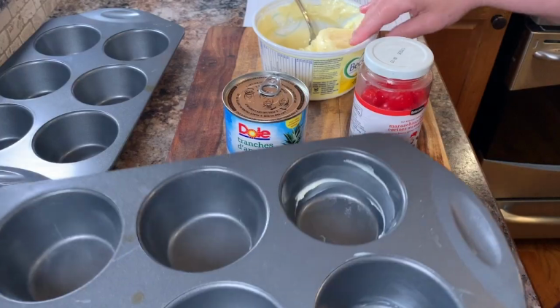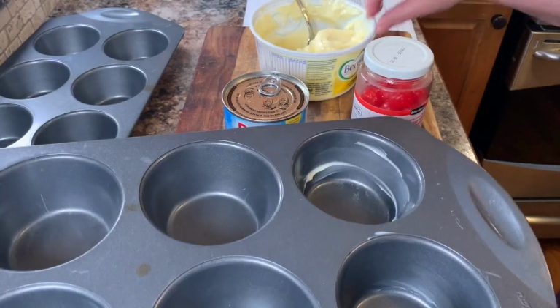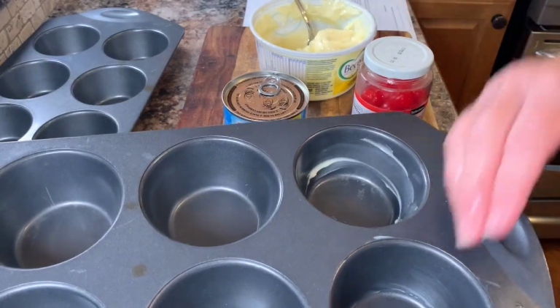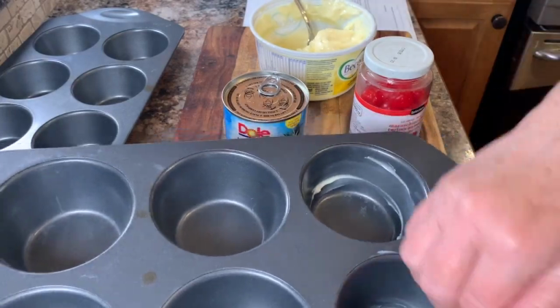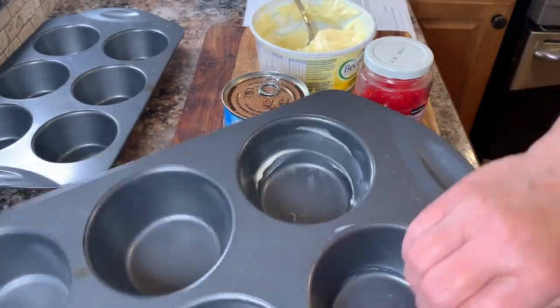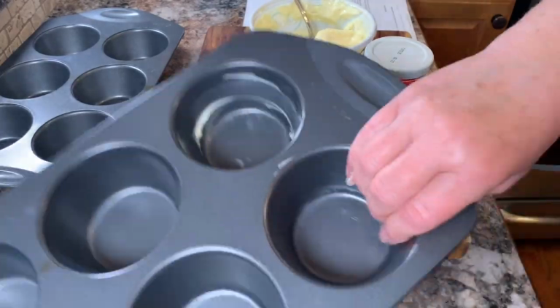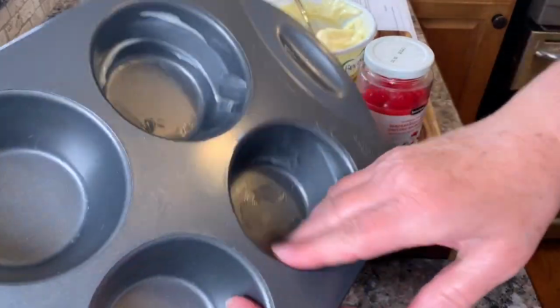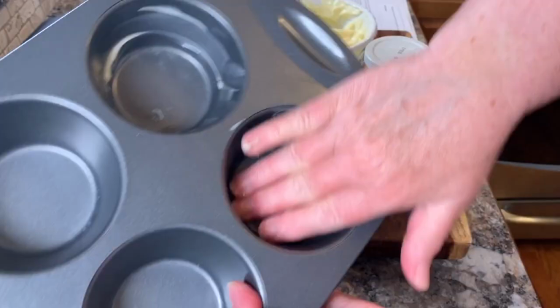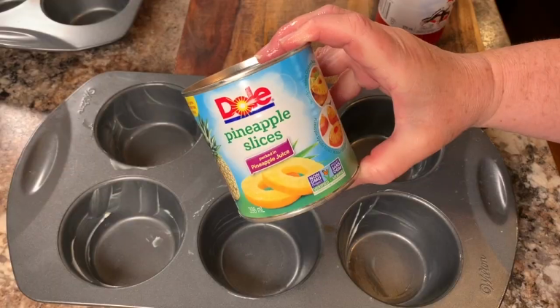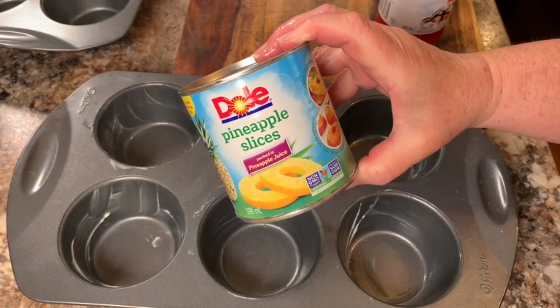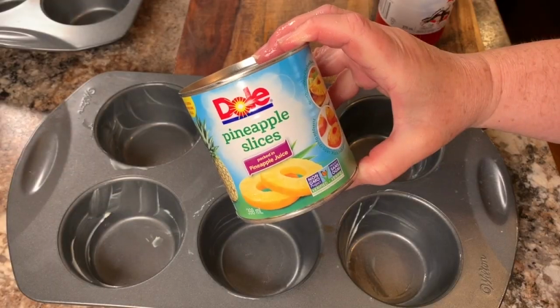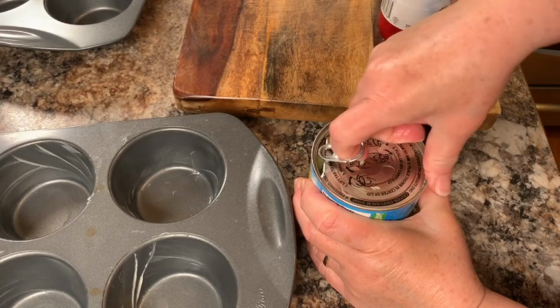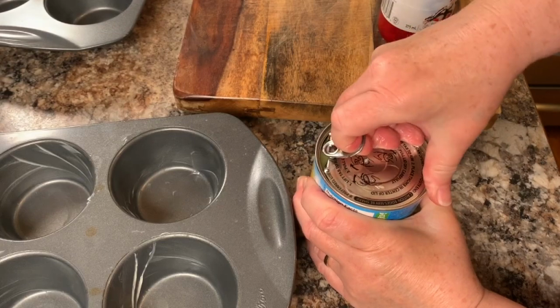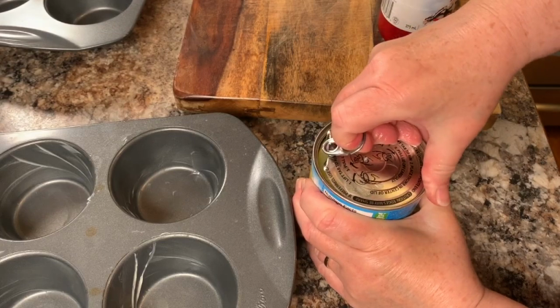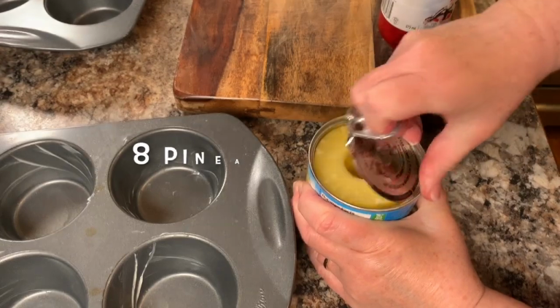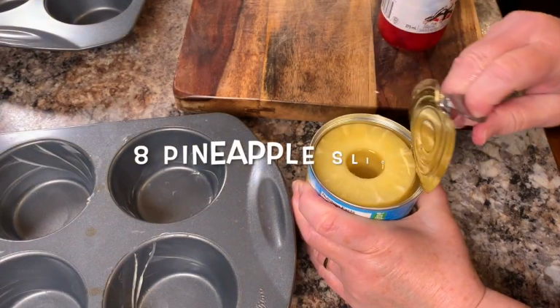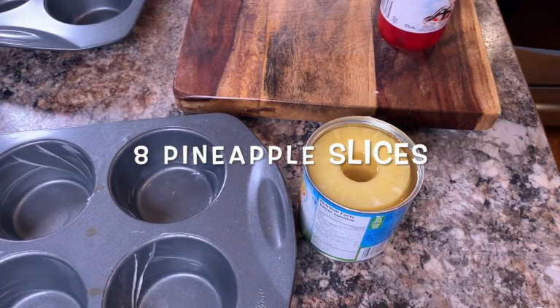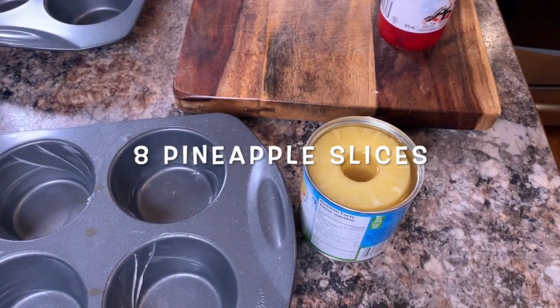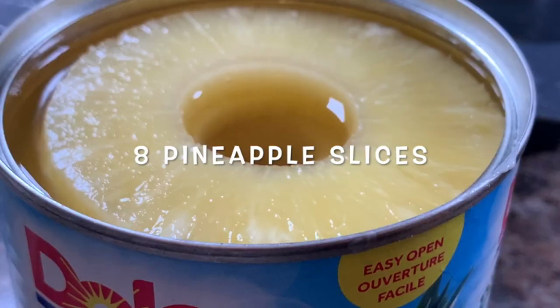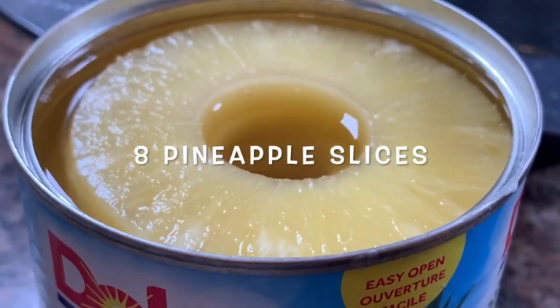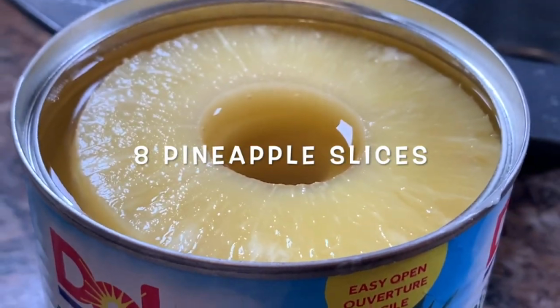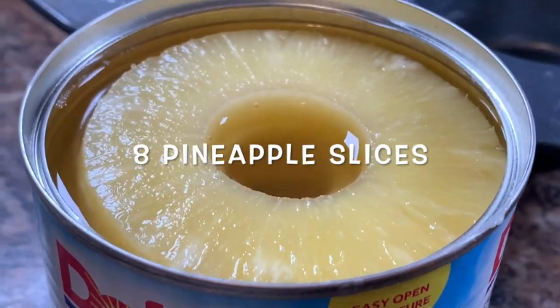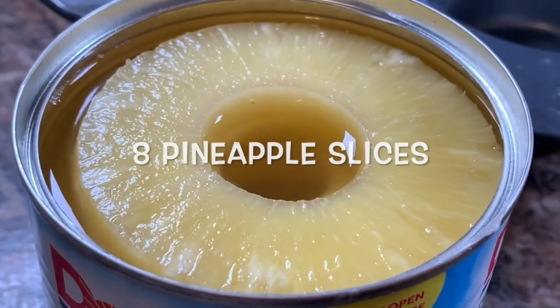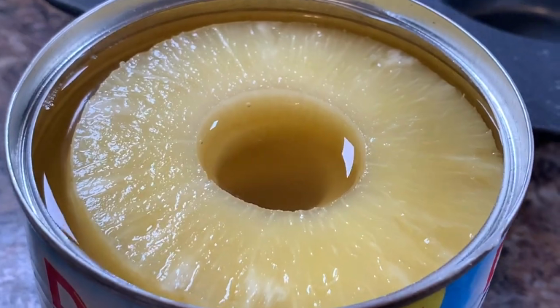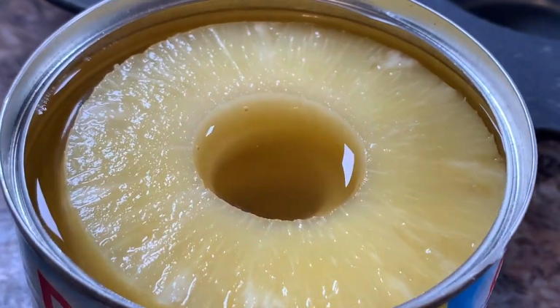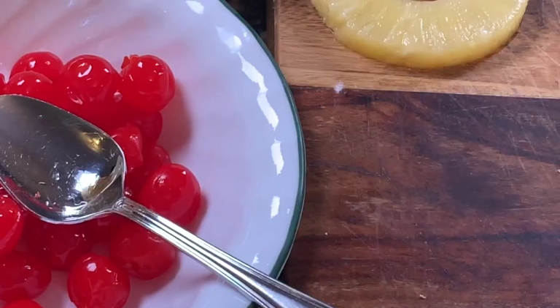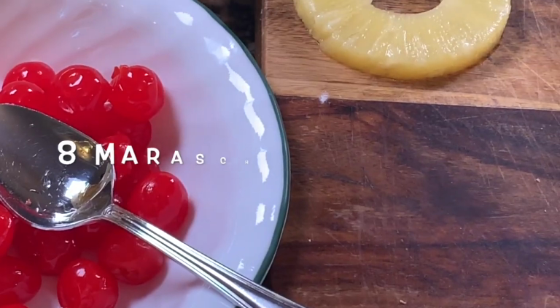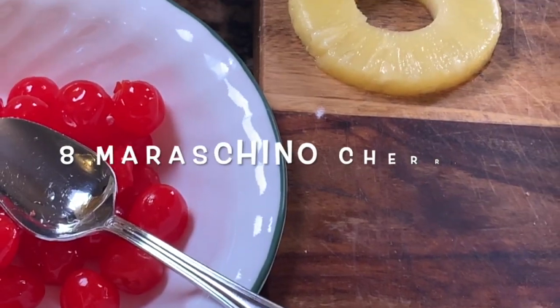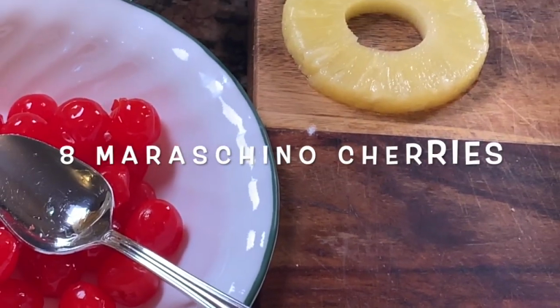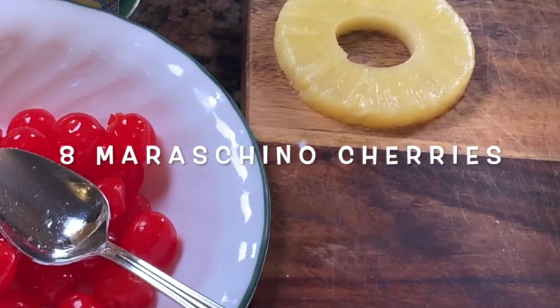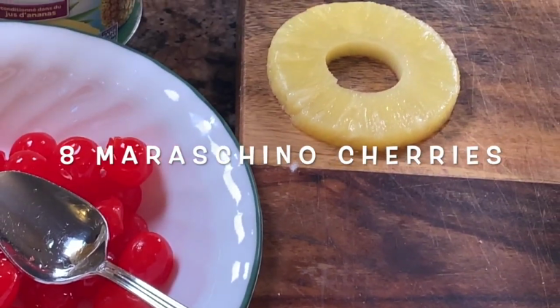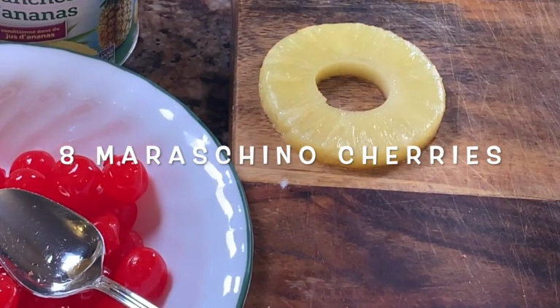Then take a large muffin tin and grease about eight of them. Open a can of pineapple slices and set aside about eight maraschino cherries.